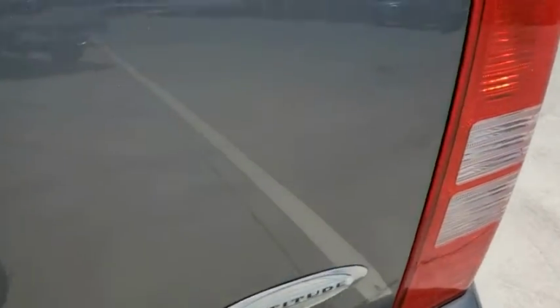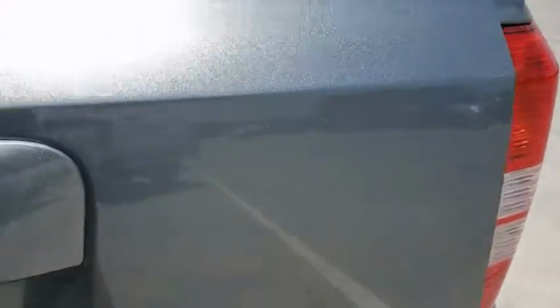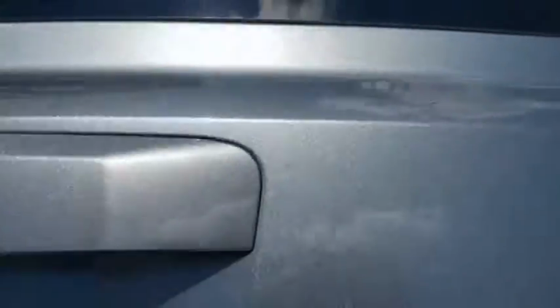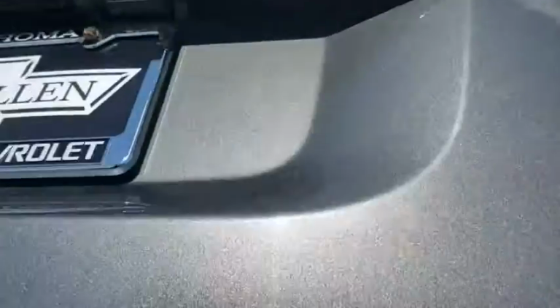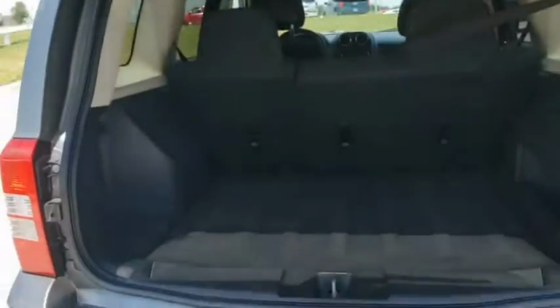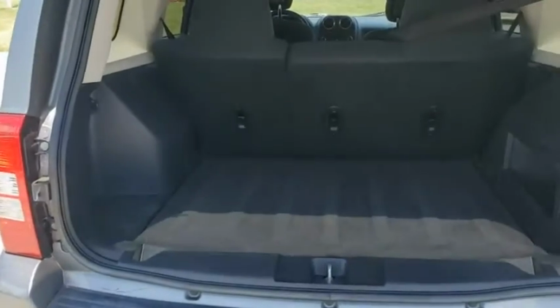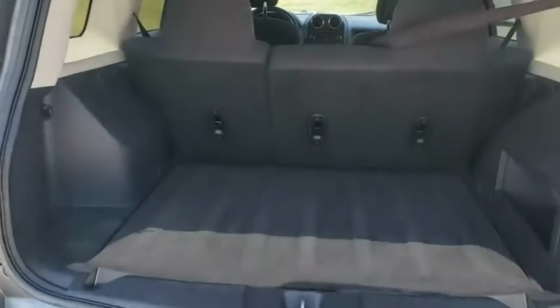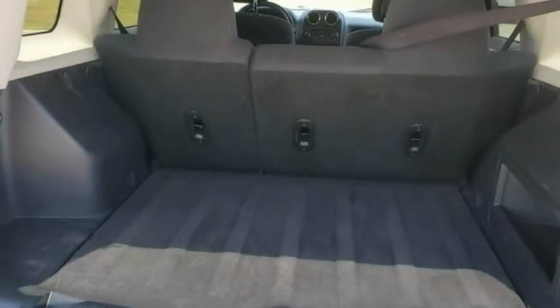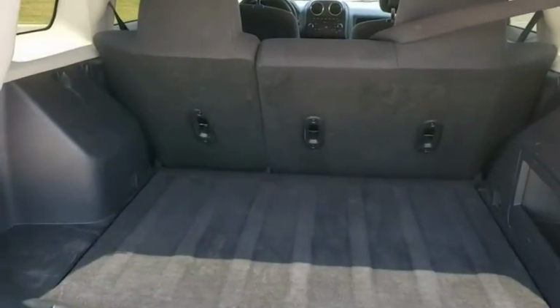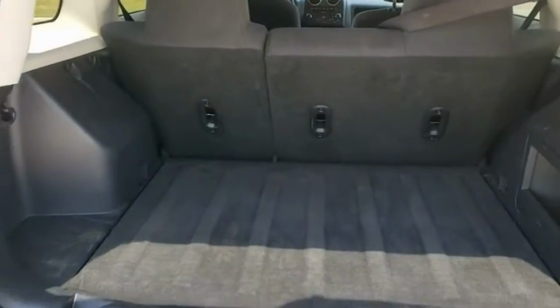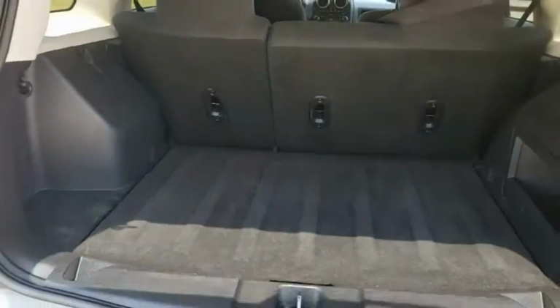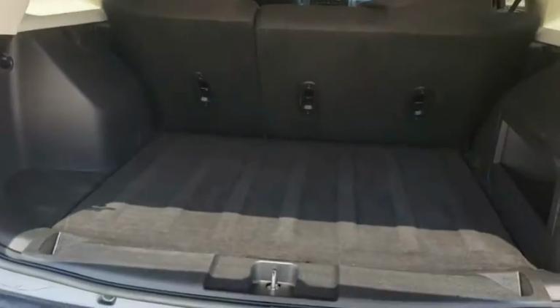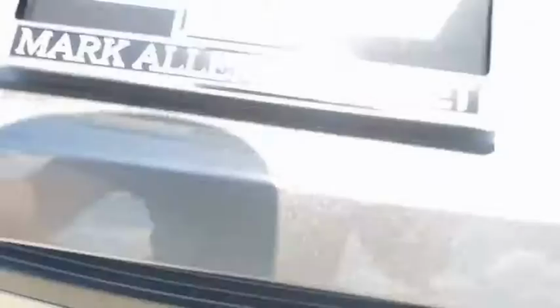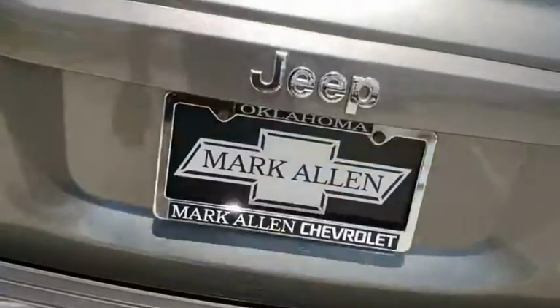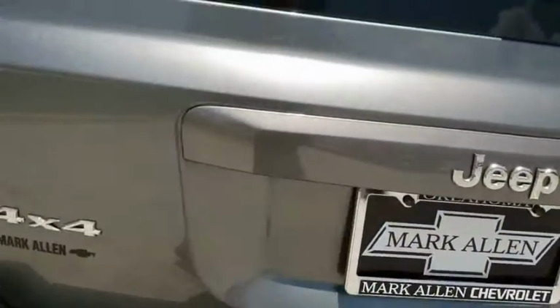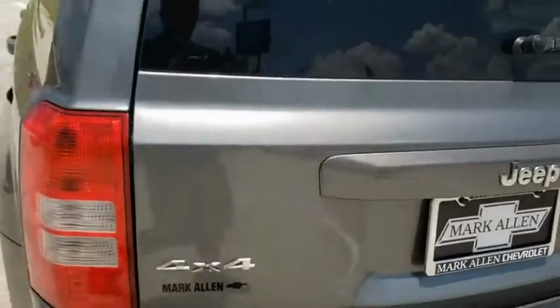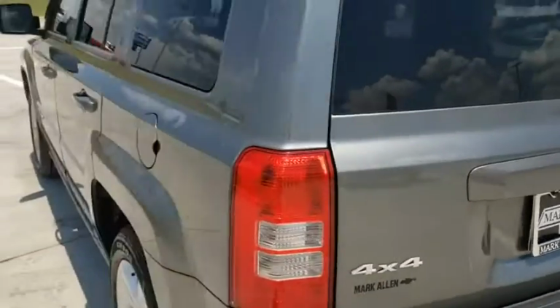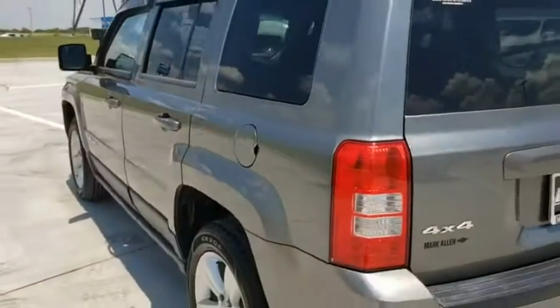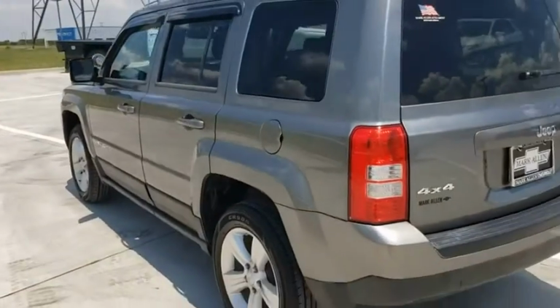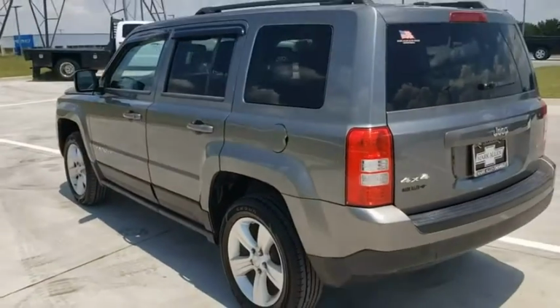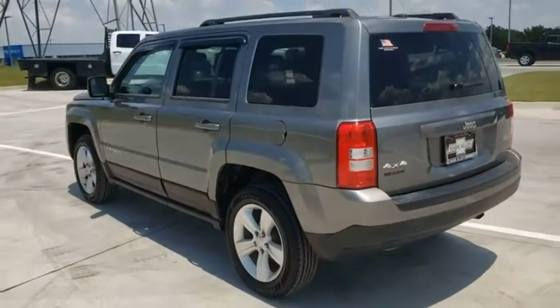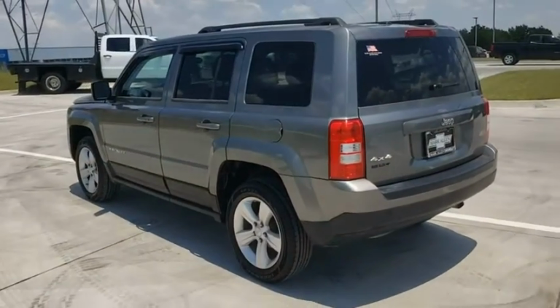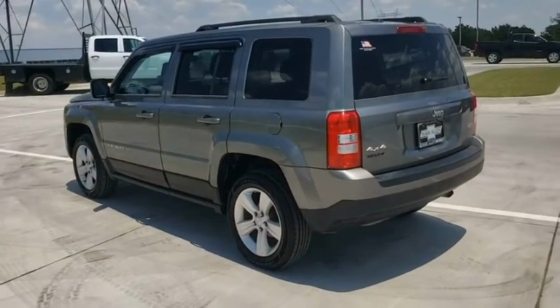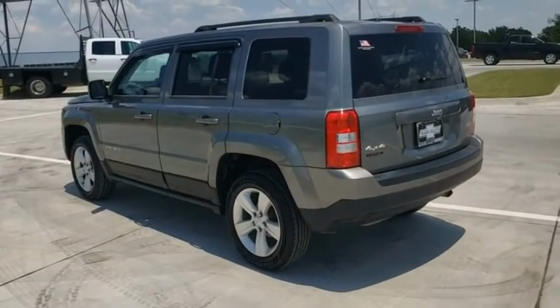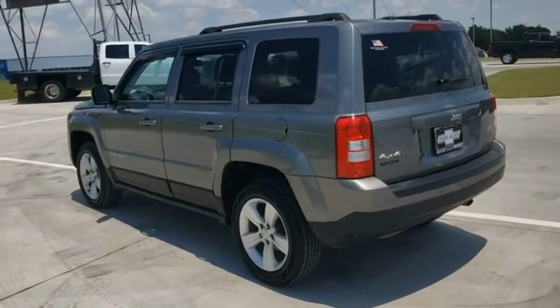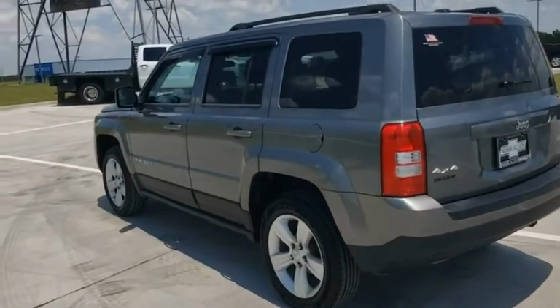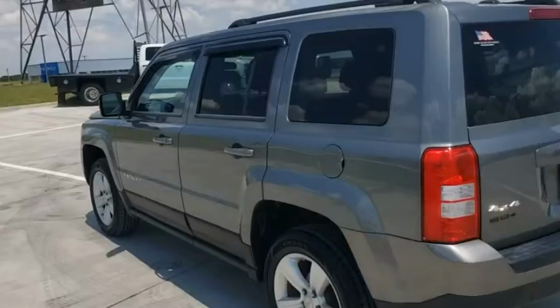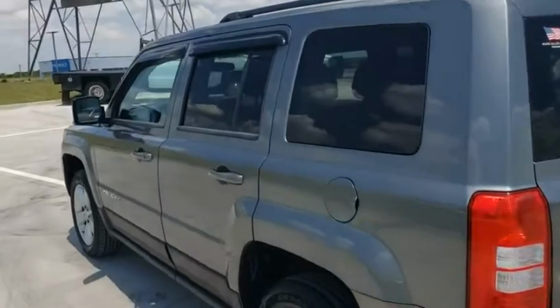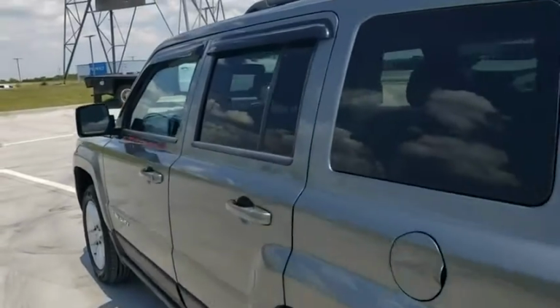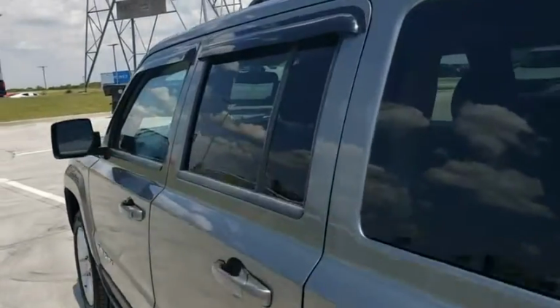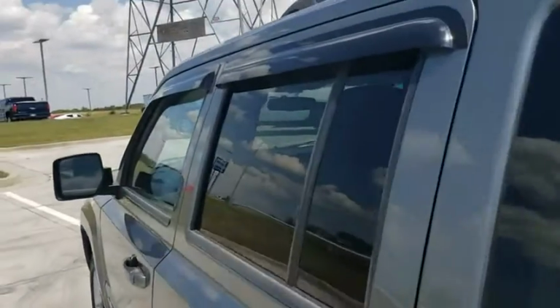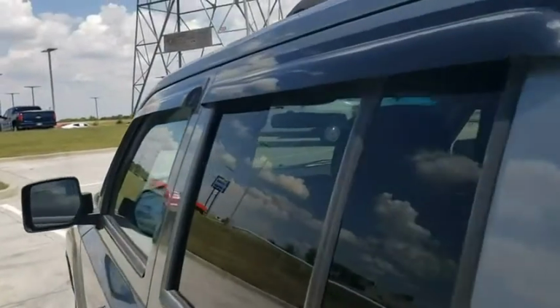Traction control, dual airbags, power steering, four-wheel disc brakes, center armrest, CD player, electronic stability control, rear window defroster, power windows, fog lights, heated front seats, Sirius satellite radio.